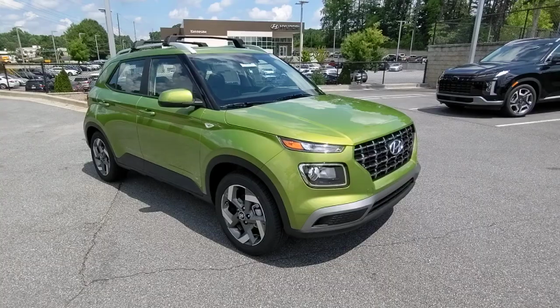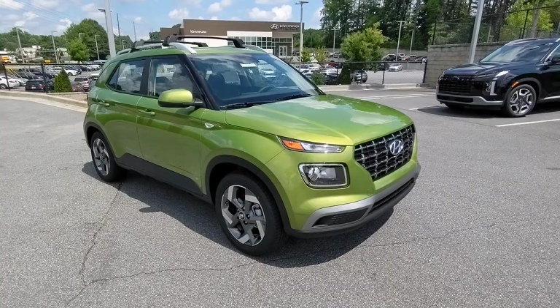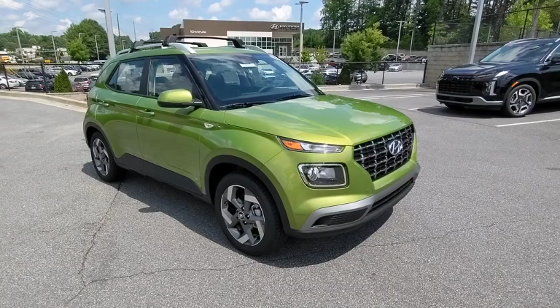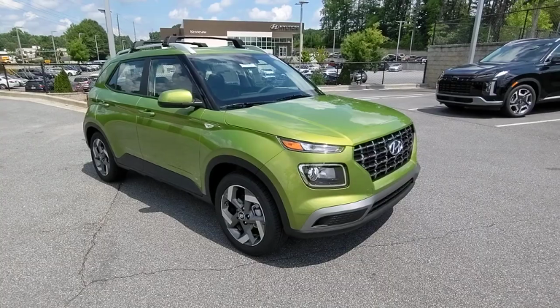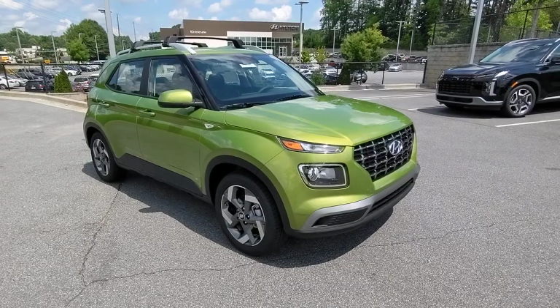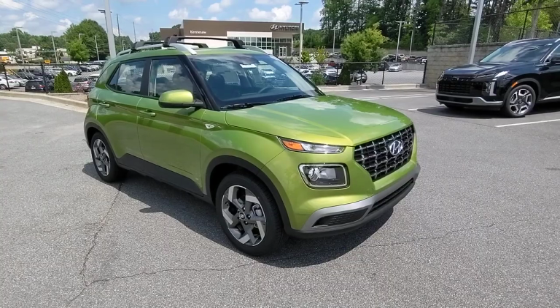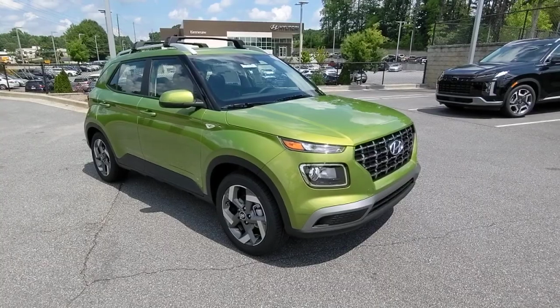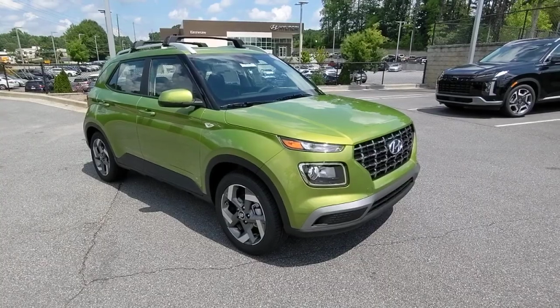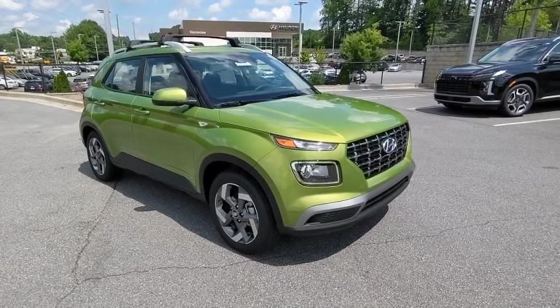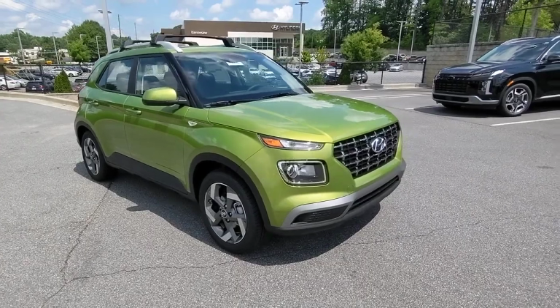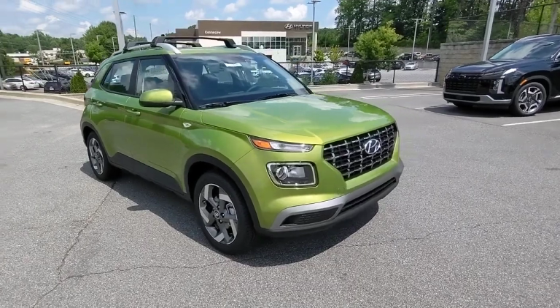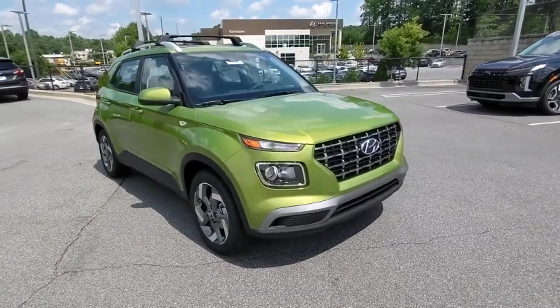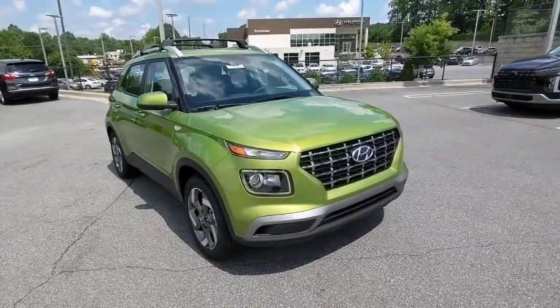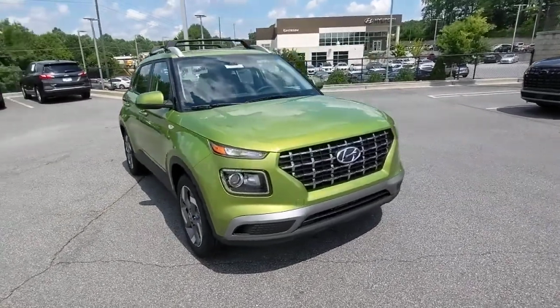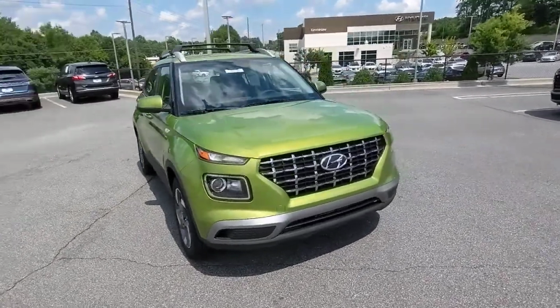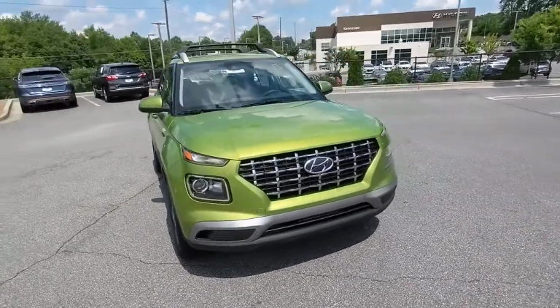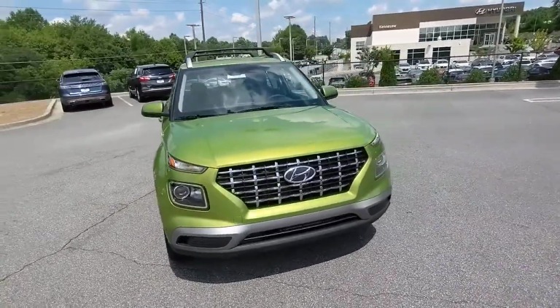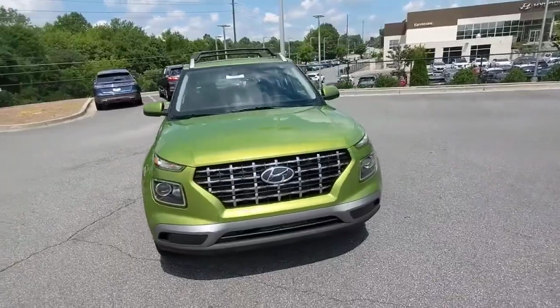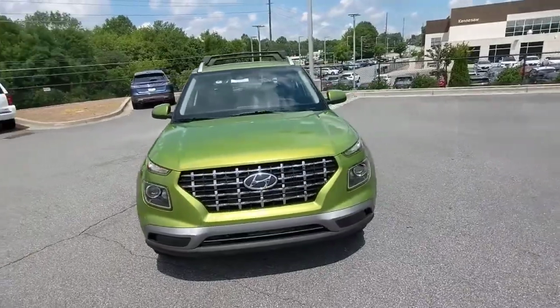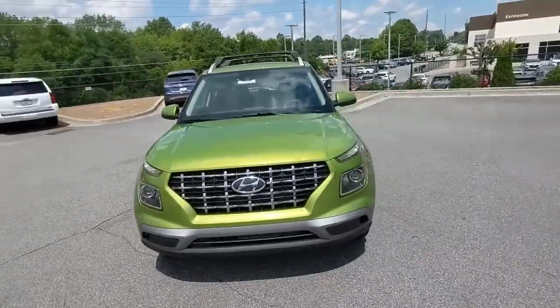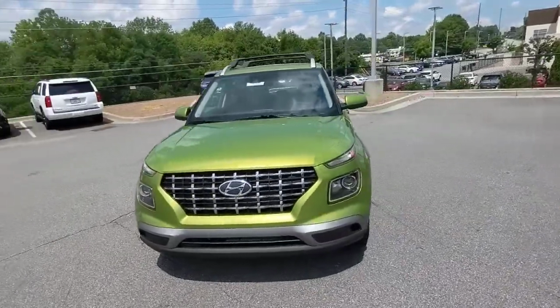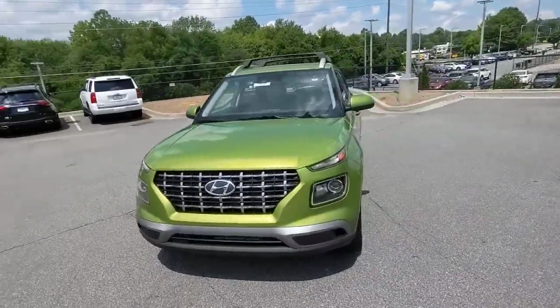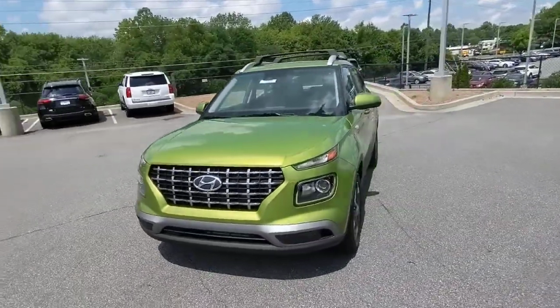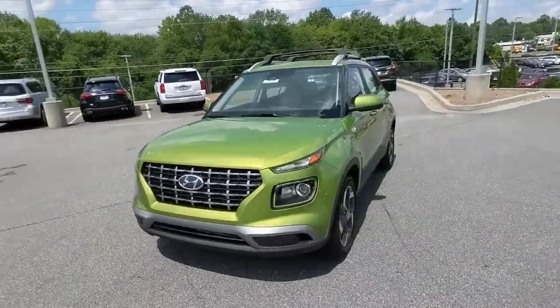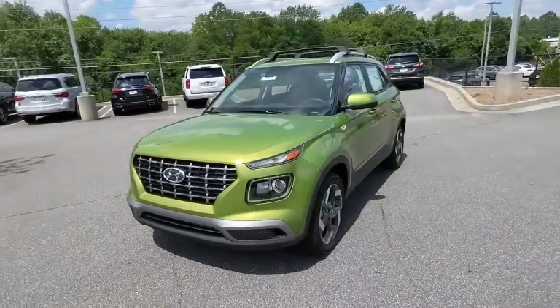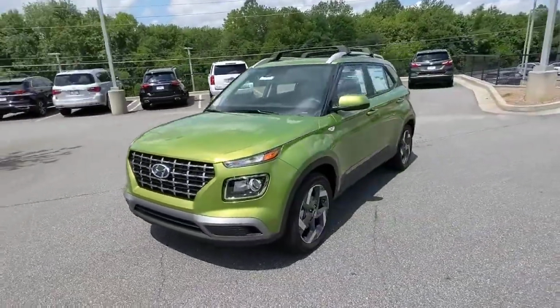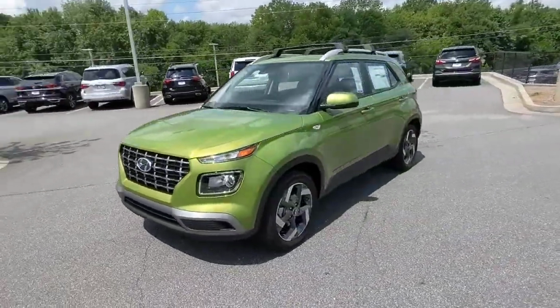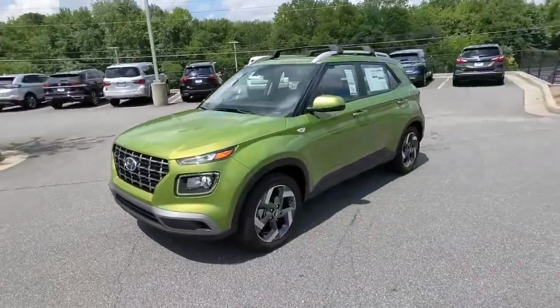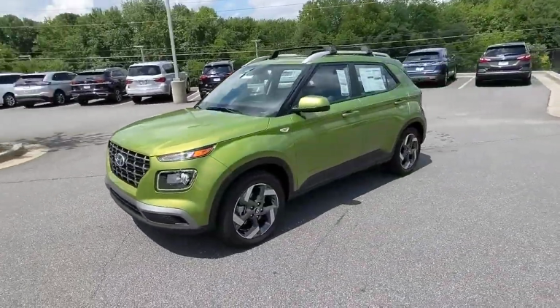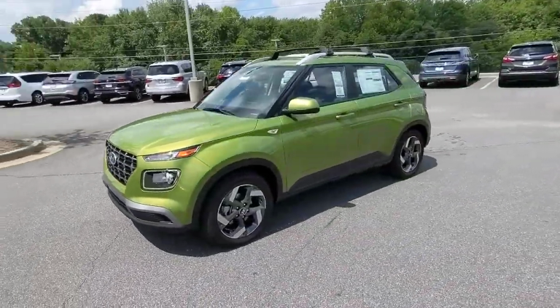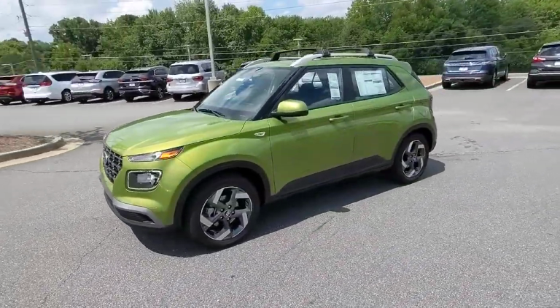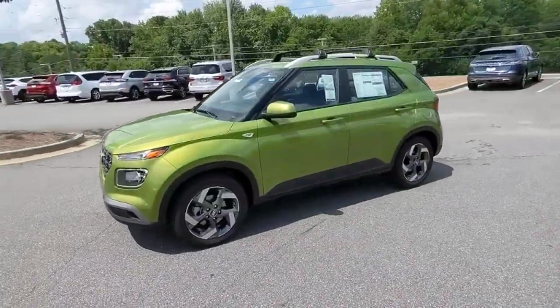Can you see yourself in the 2022 Hyundai Venue? This tech-savvy Venue is equipped to make your active urban lifestyle easier and more convenient.